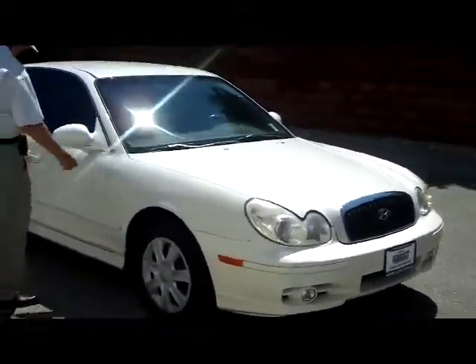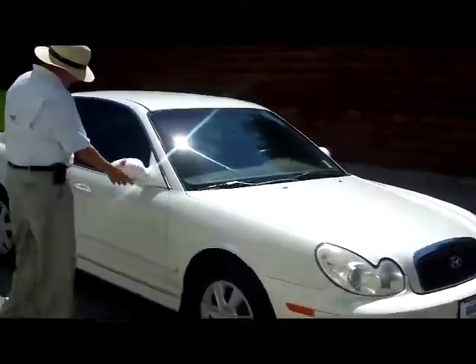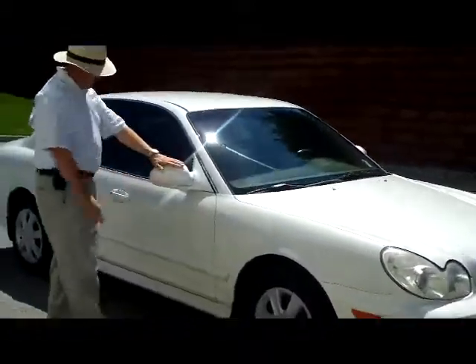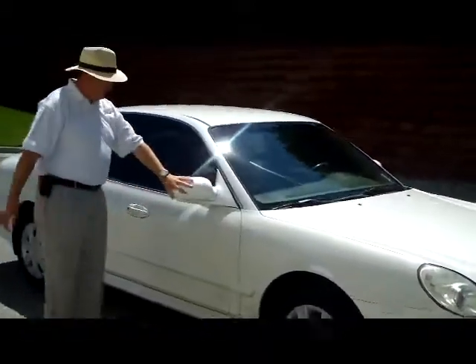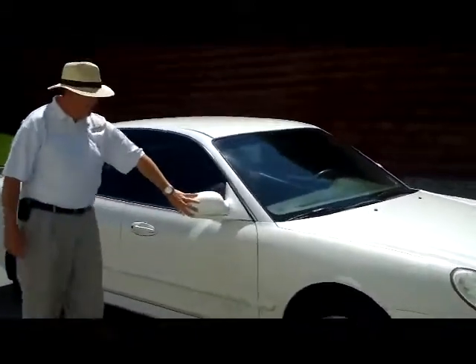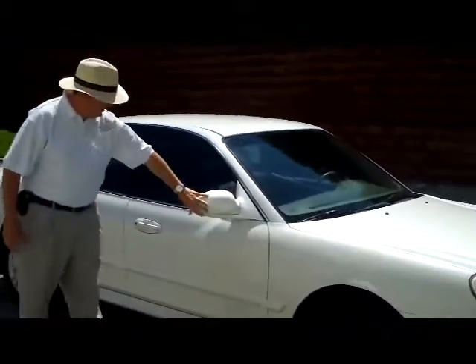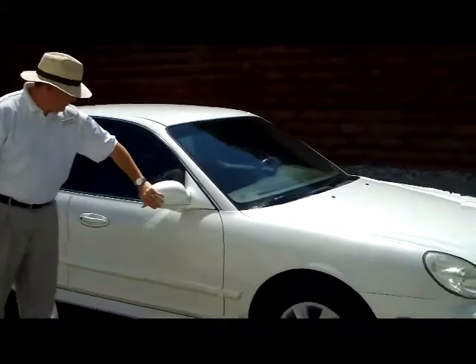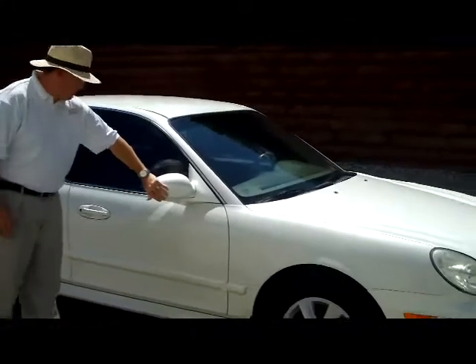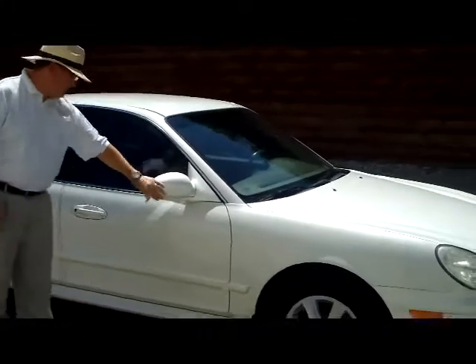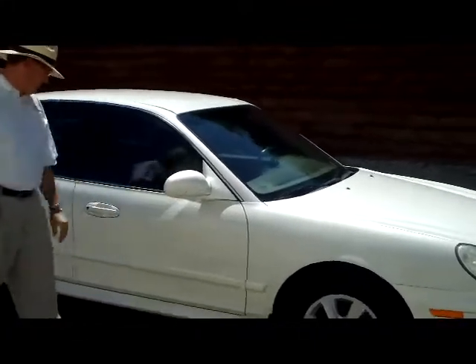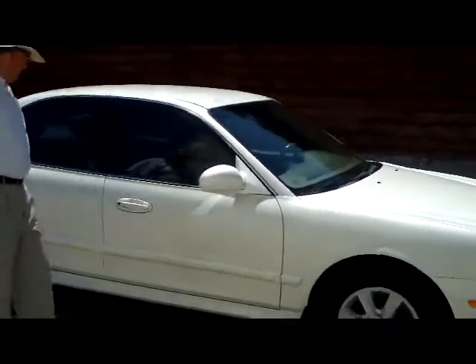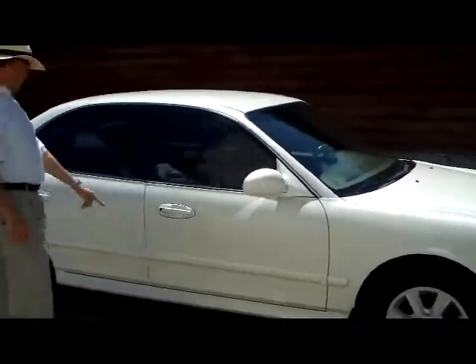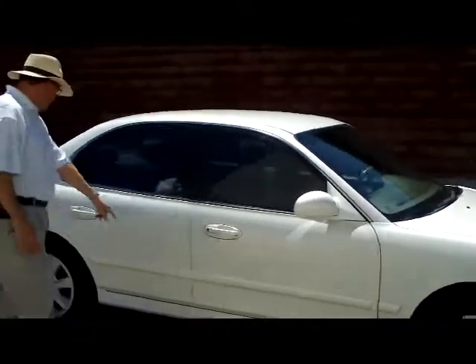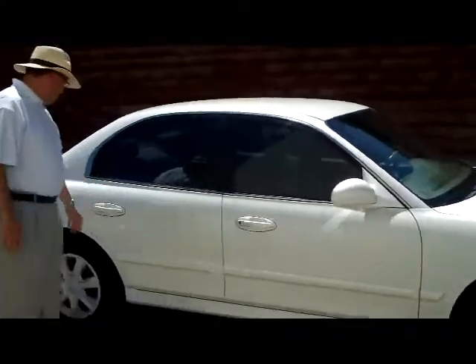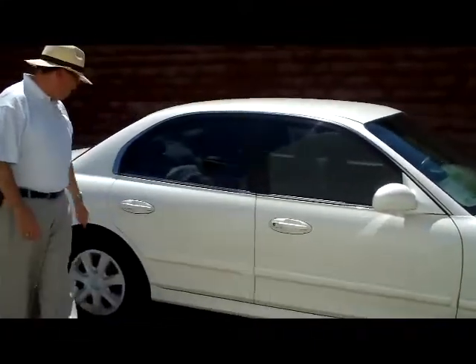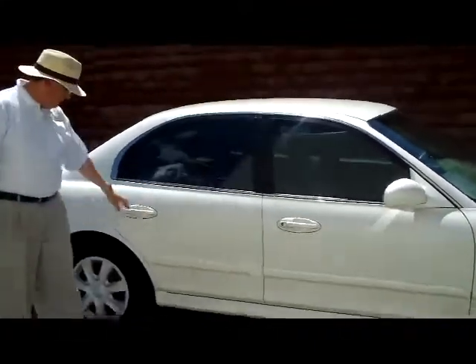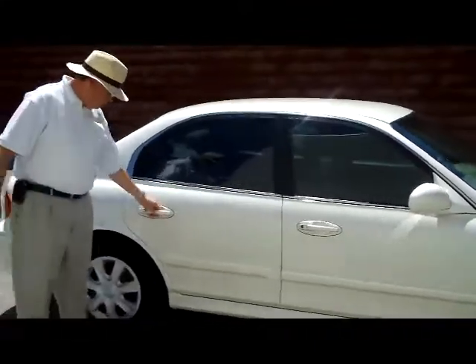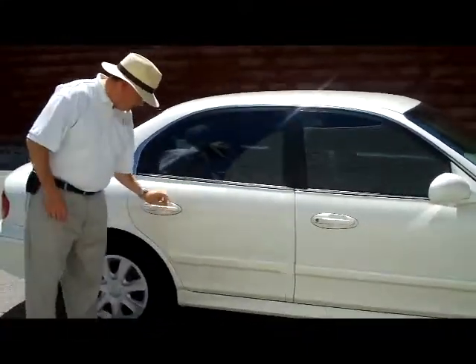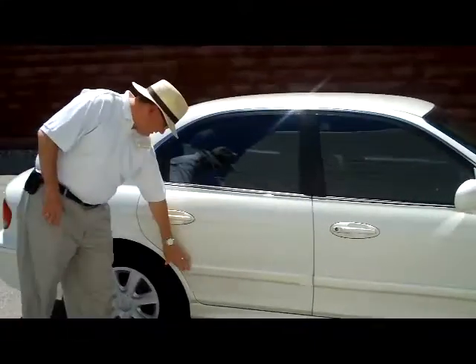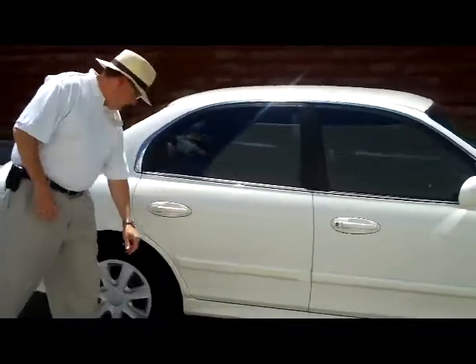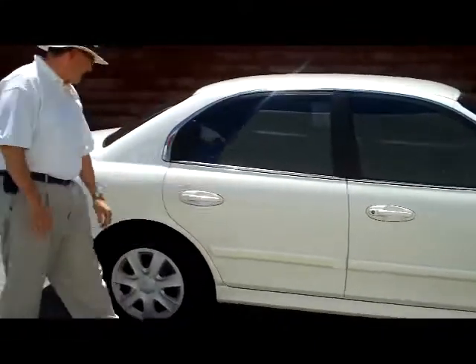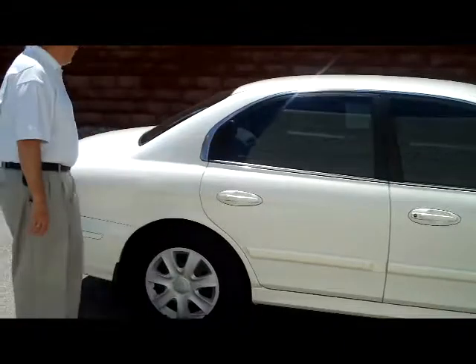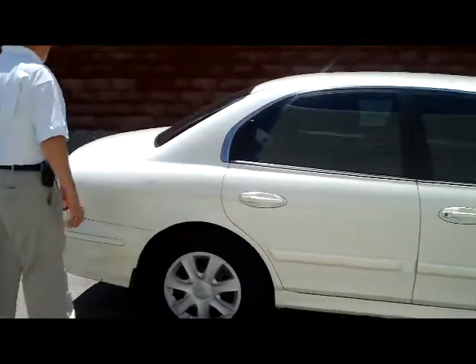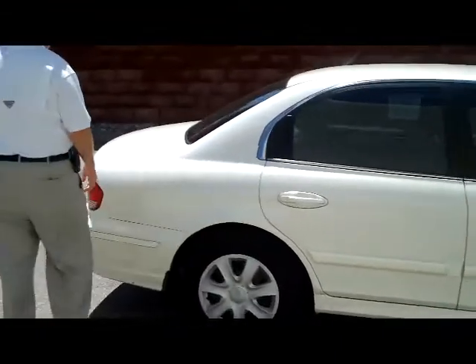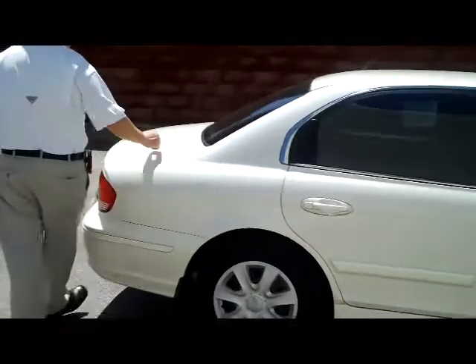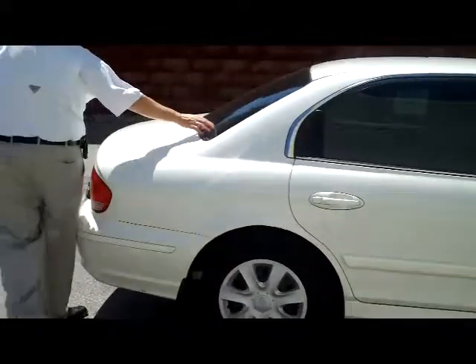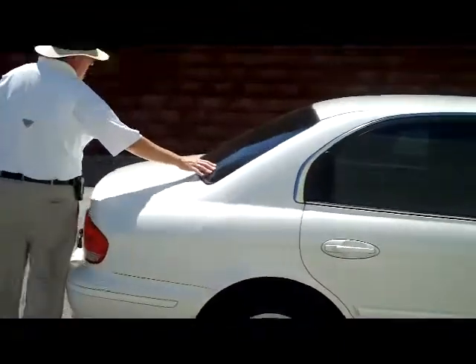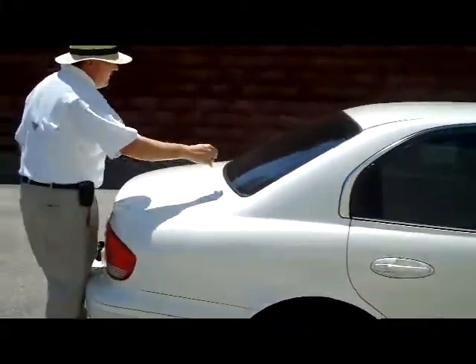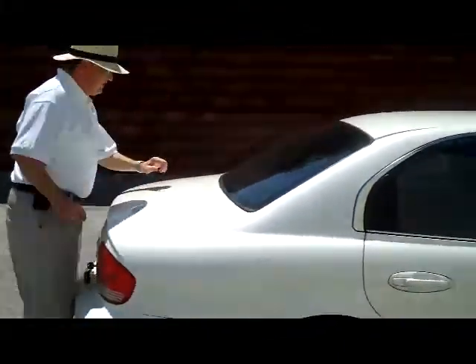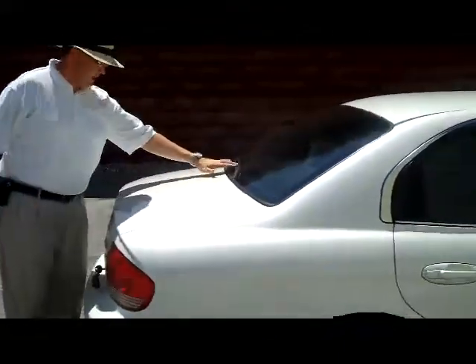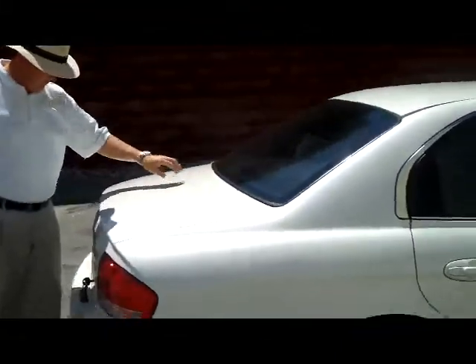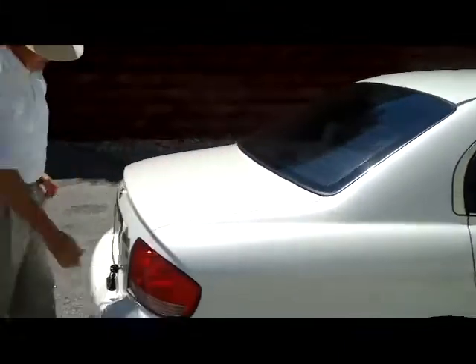You have the white diamond color, breakaway mirrors, reinforced steel door beams with monochromatic door handles and body side moldings. You have your window defrost and high mount brake light.